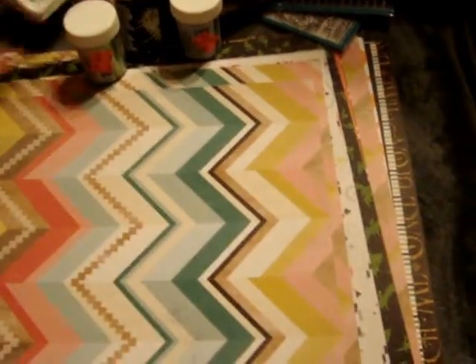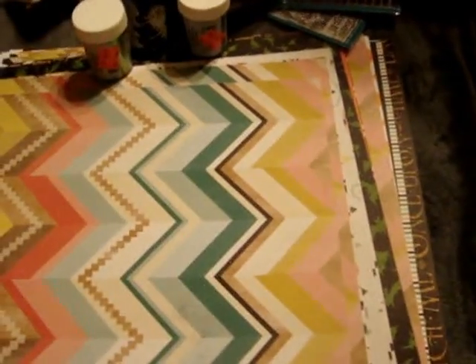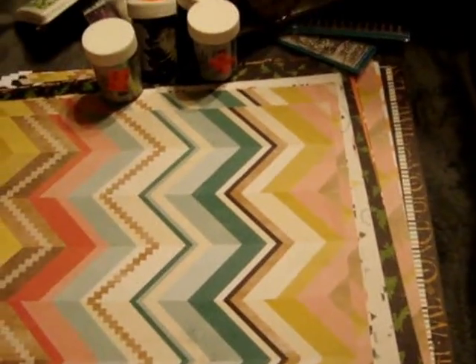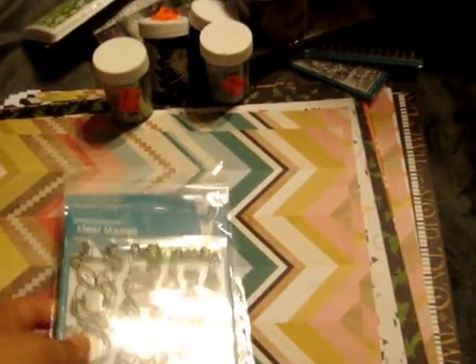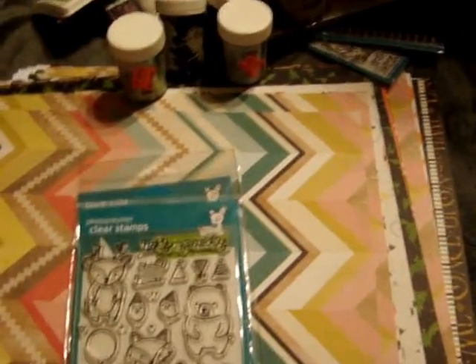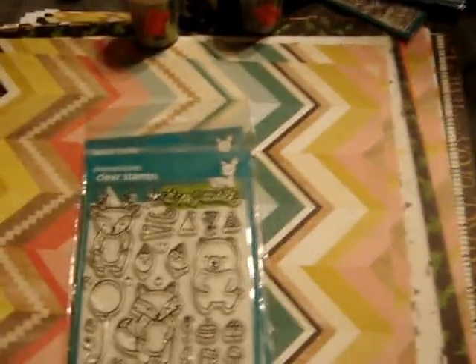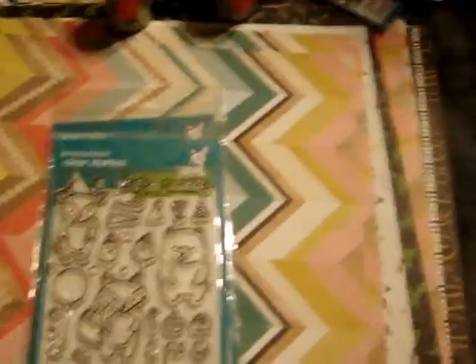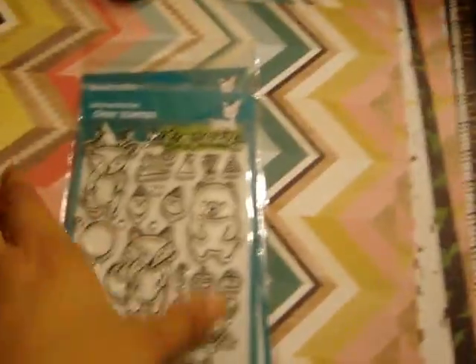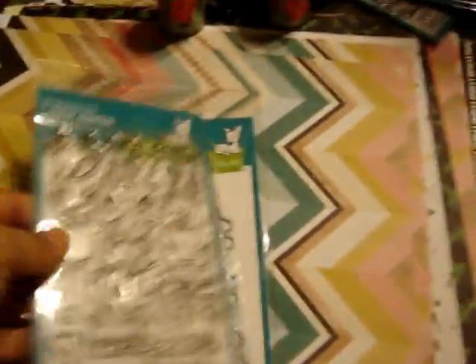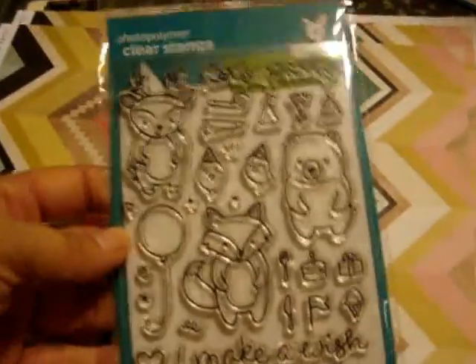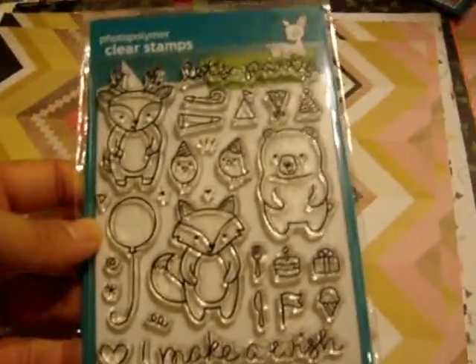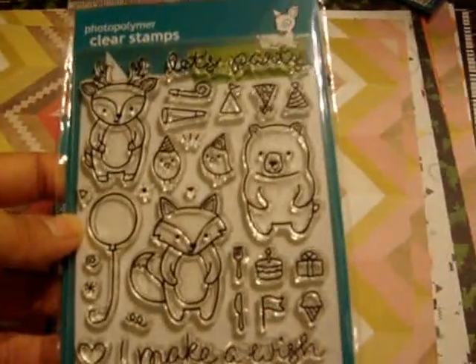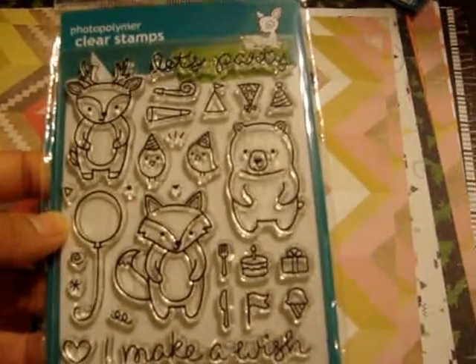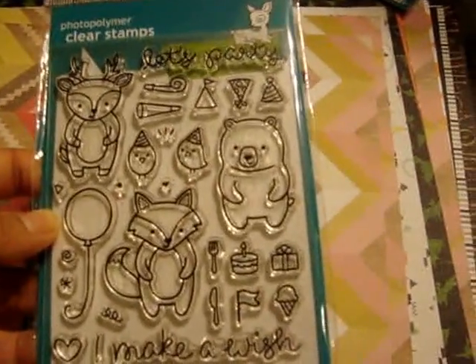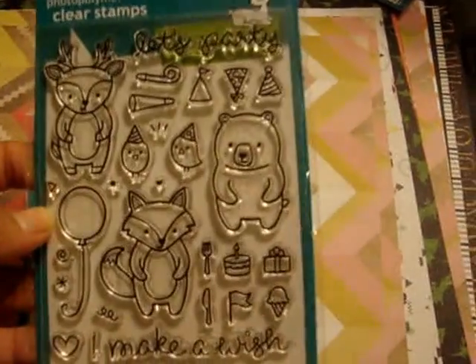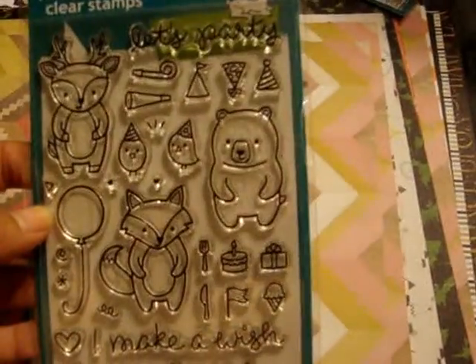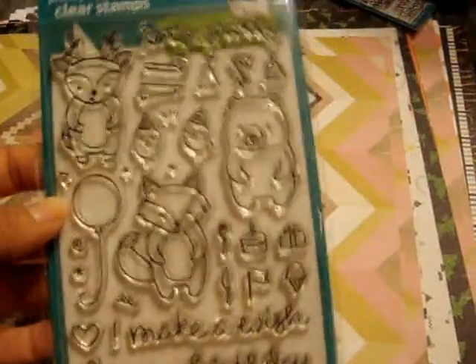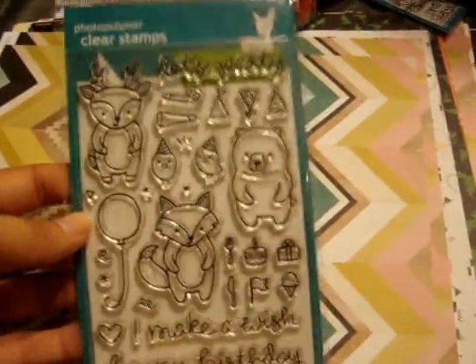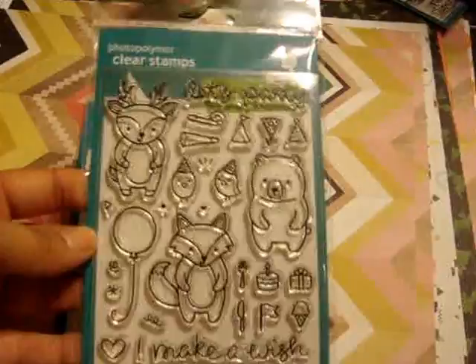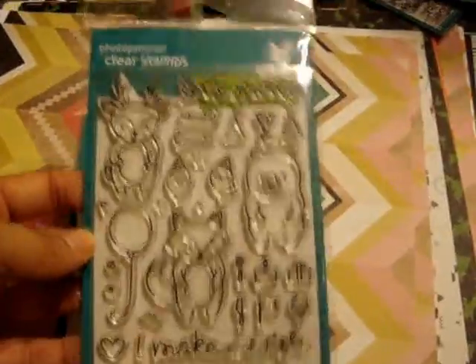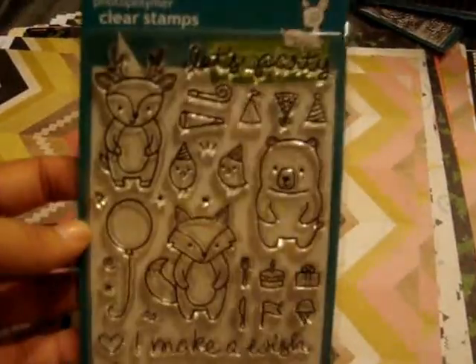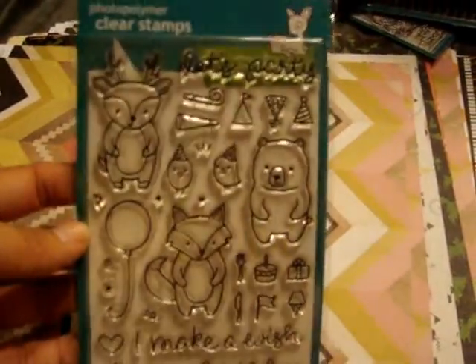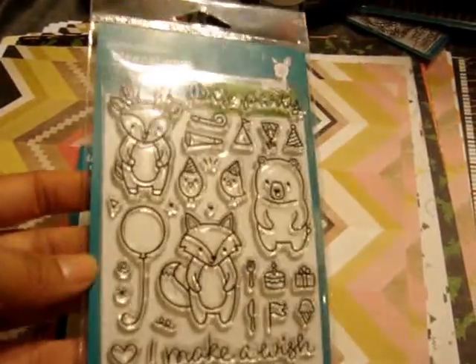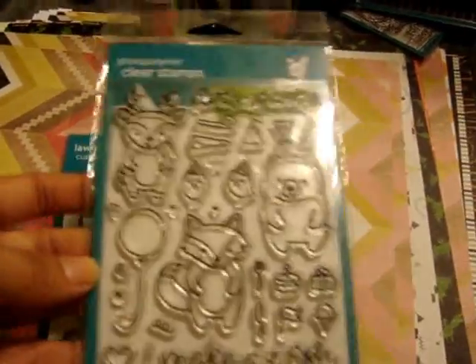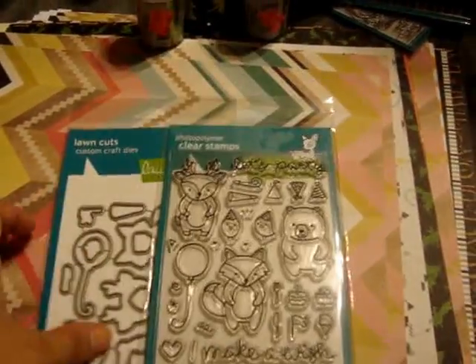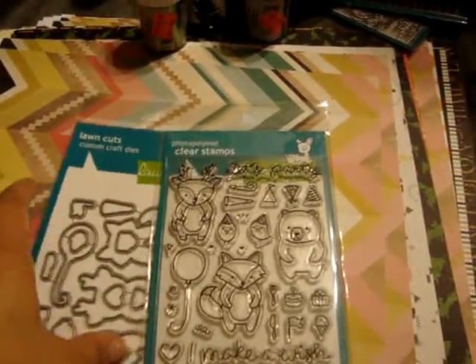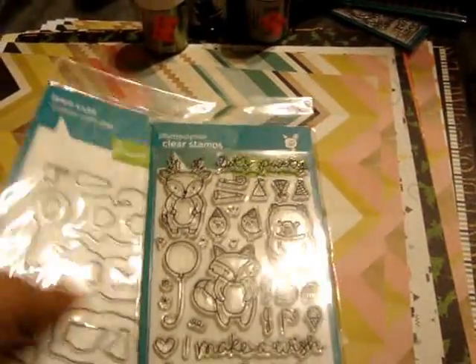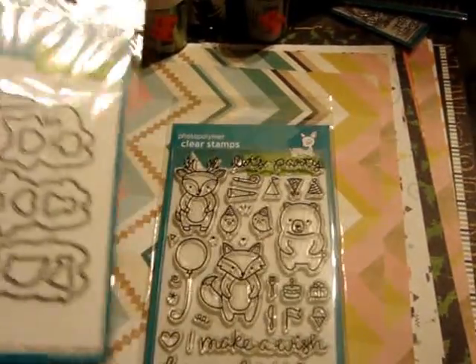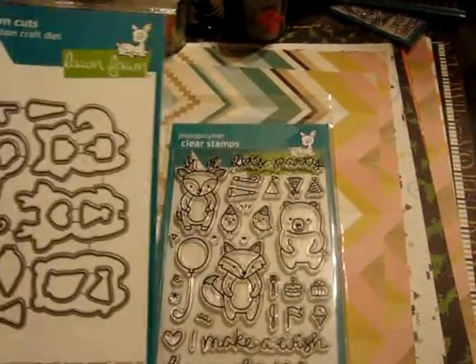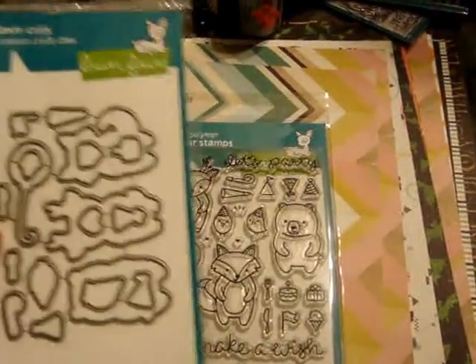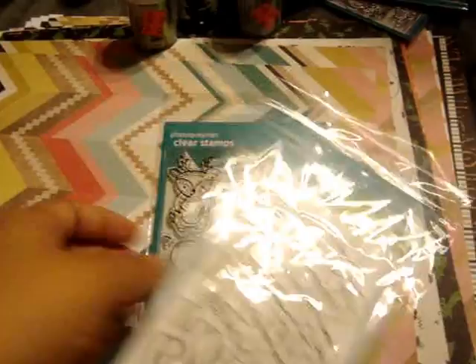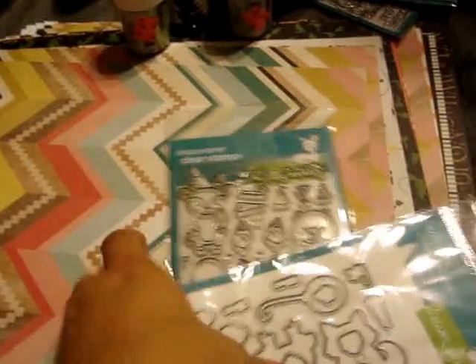I had used my coupons and finally picked up the Lawn Fawn Party Animal Set — I've been wanting this since it came out. So I'm happy that I found it and was able to use coupons on it. I got the dies with it too.